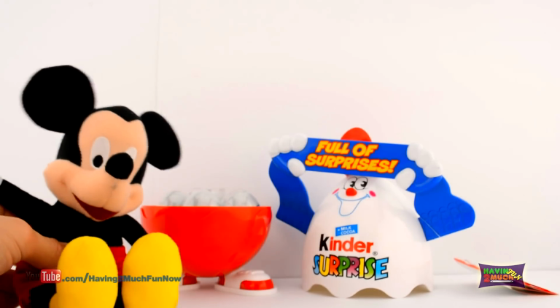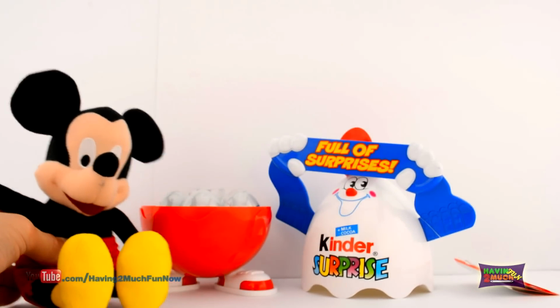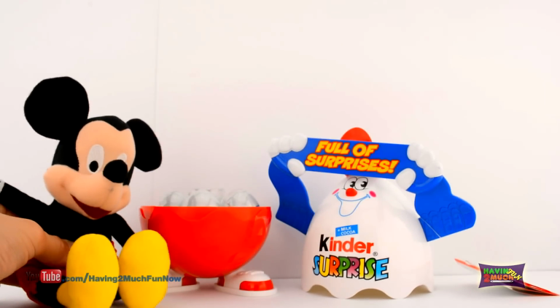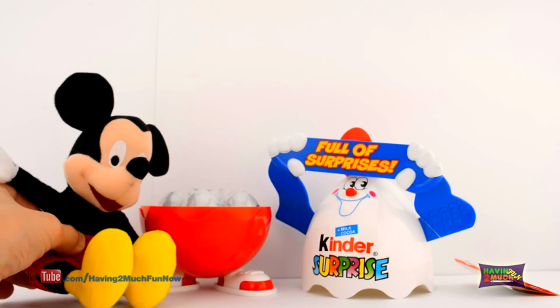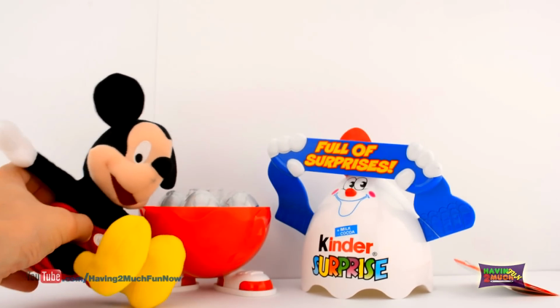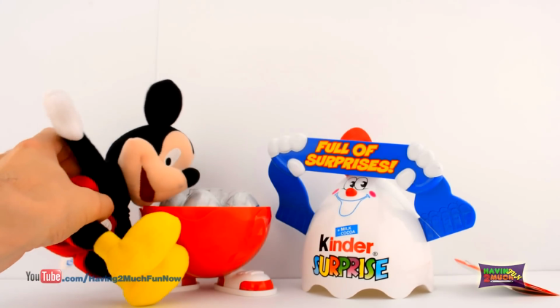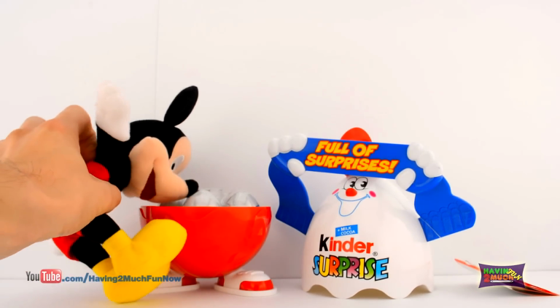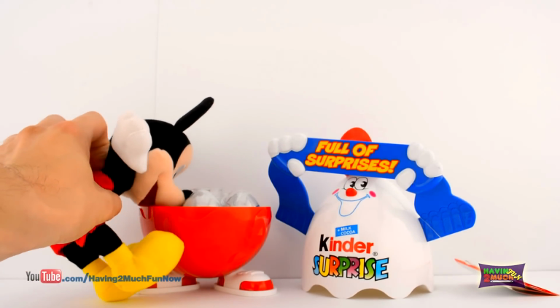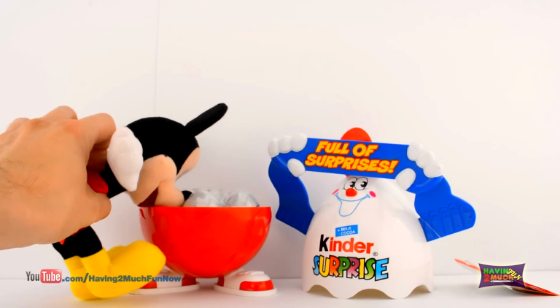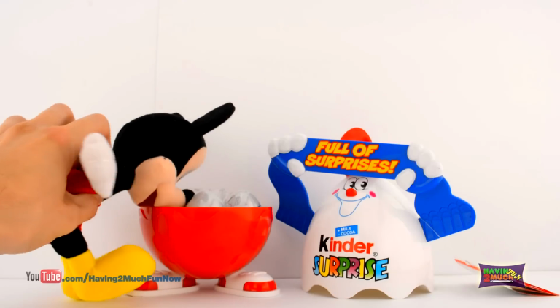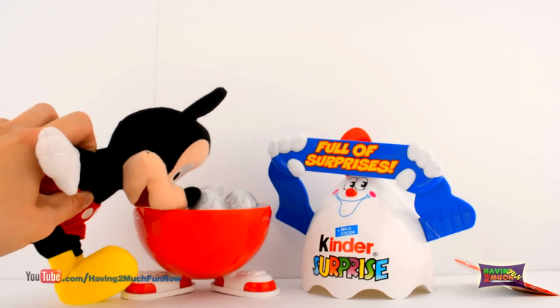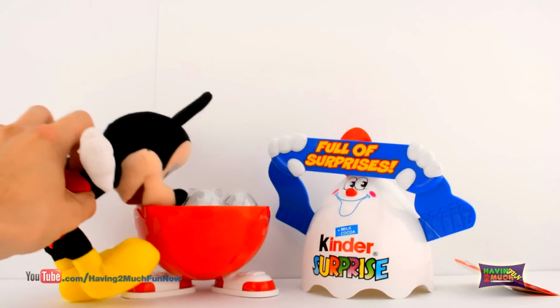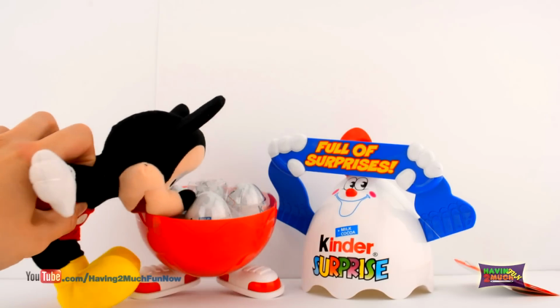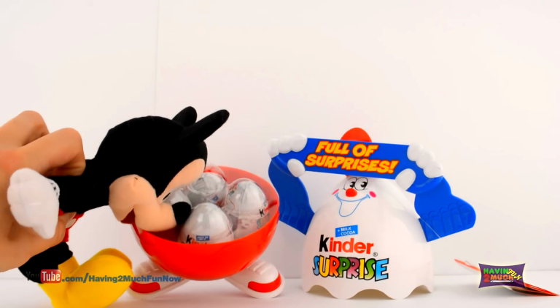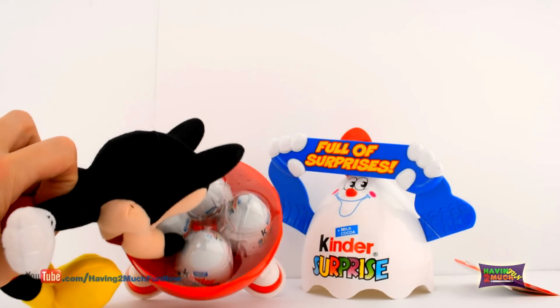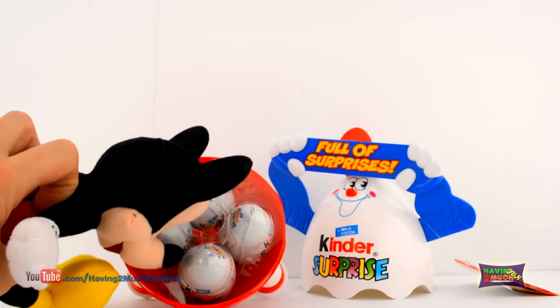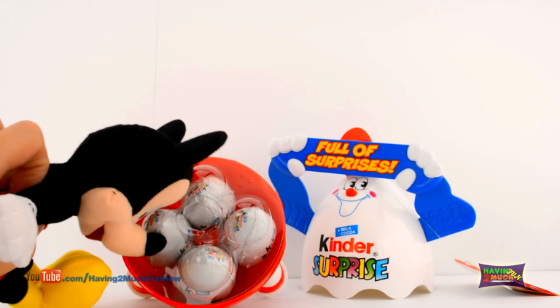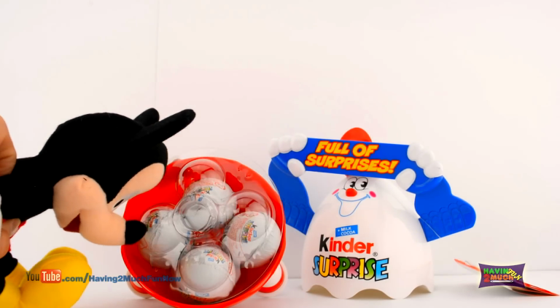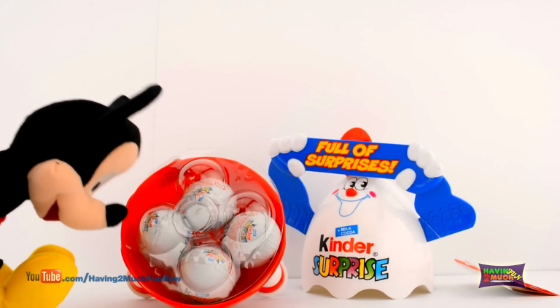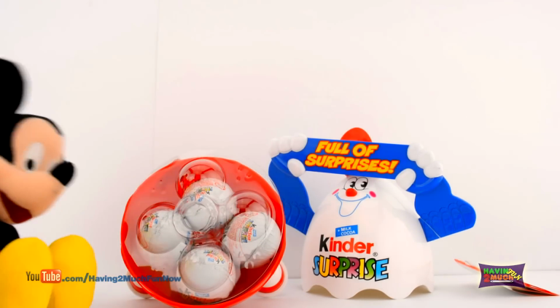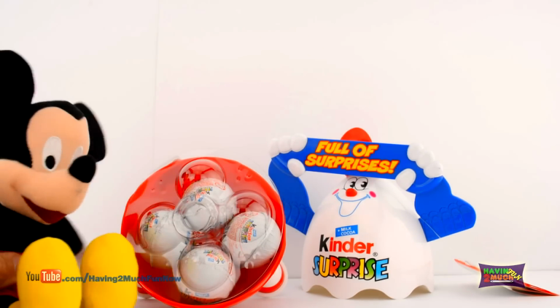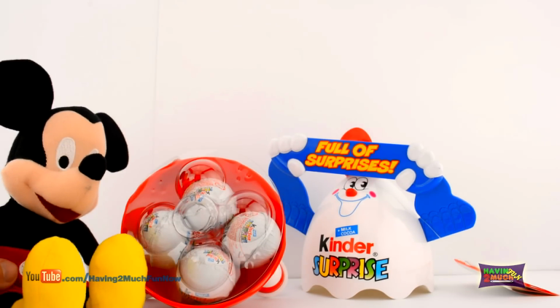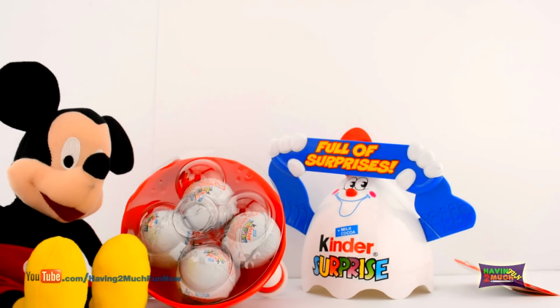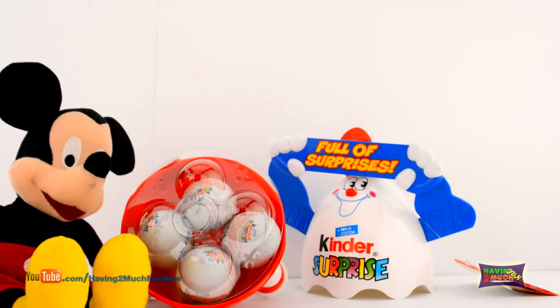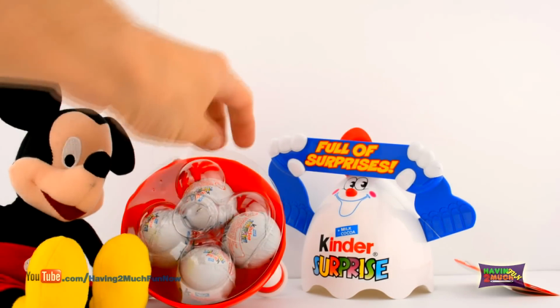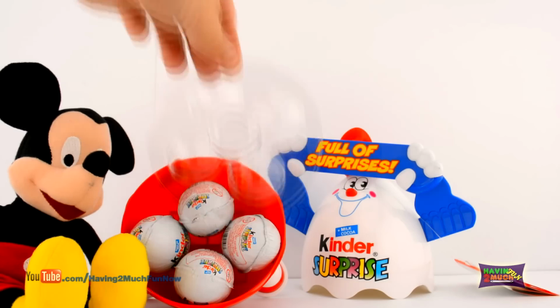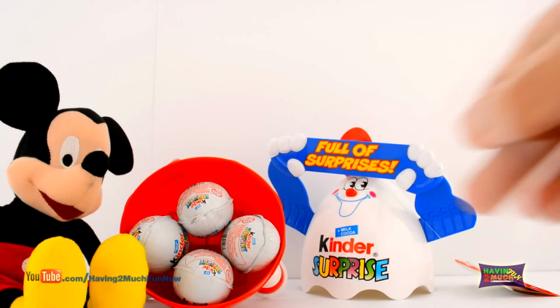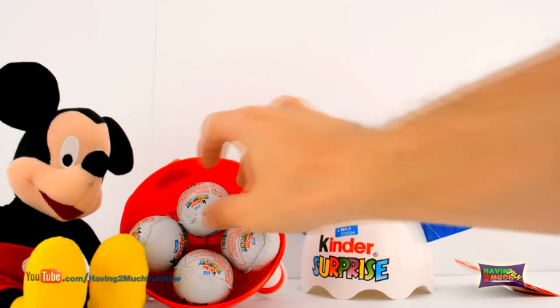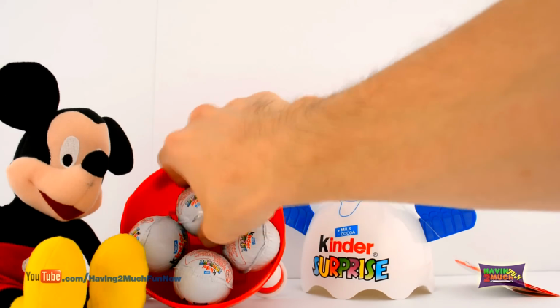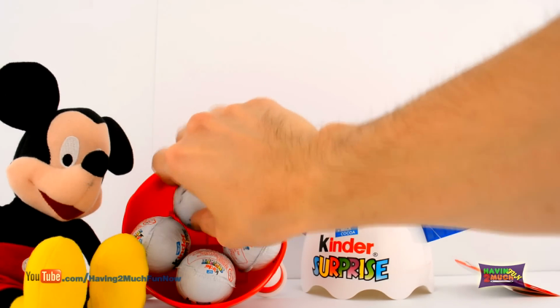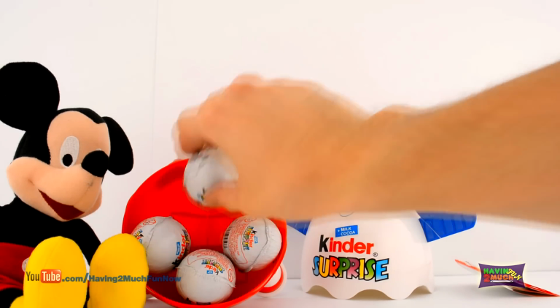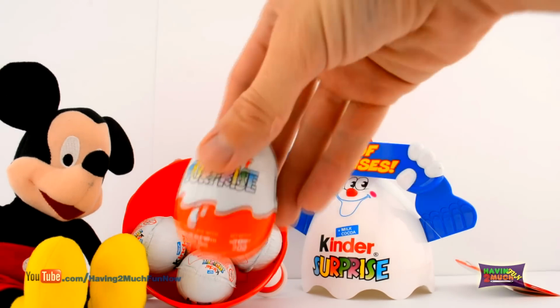If you didn't get to see the giant Kinder Egg Opening, click here and watch the first video! Otherwise, enjoy watching the rest of the Kinder Eggs! Let's open up some eggs!